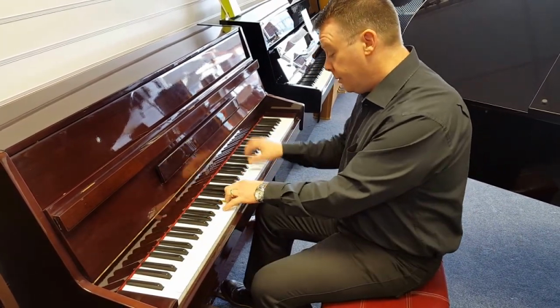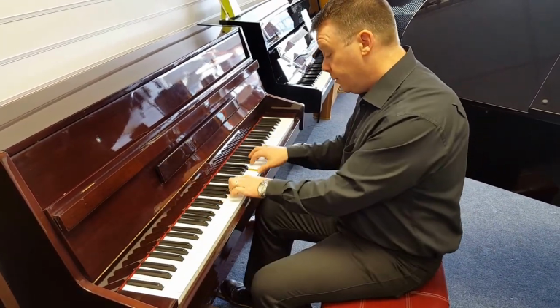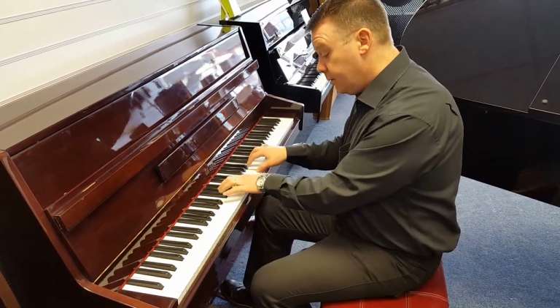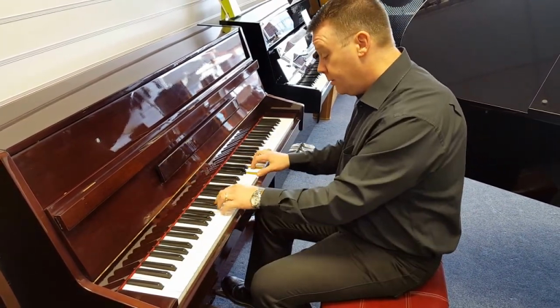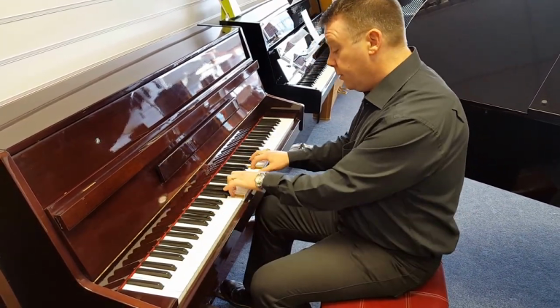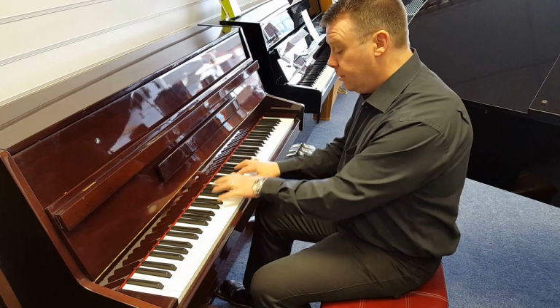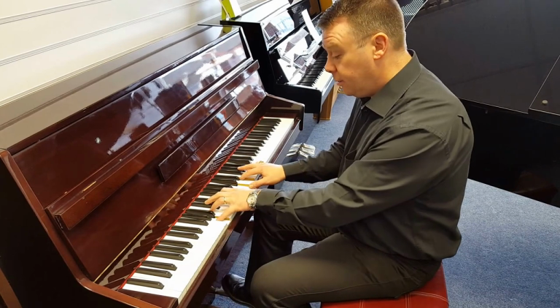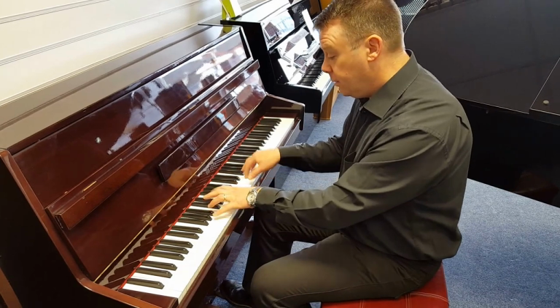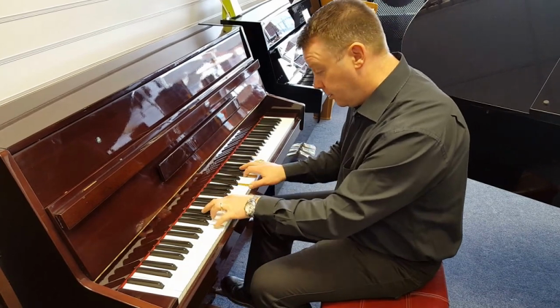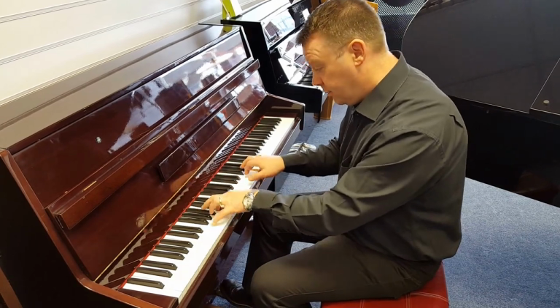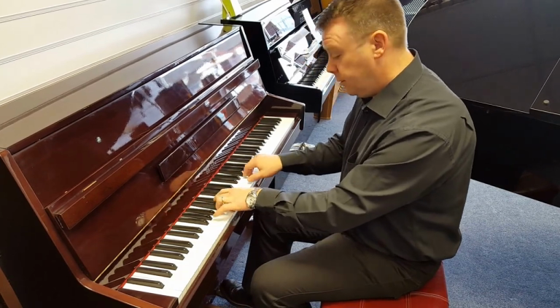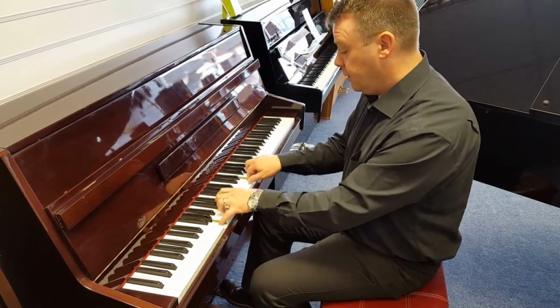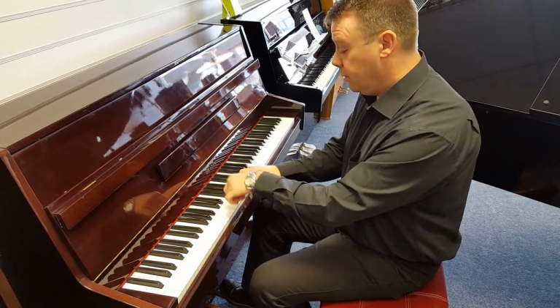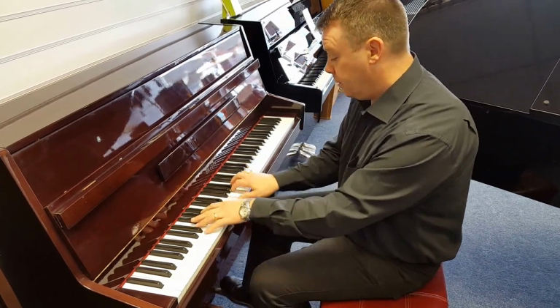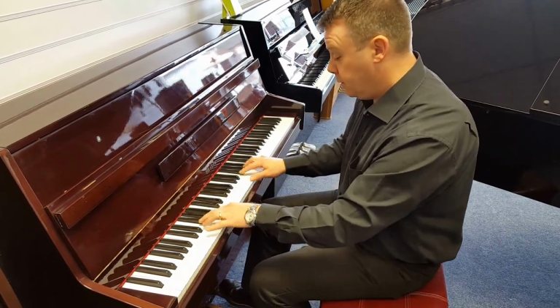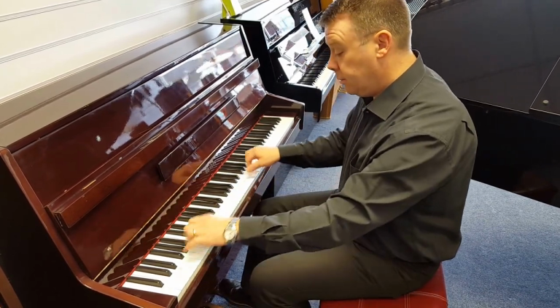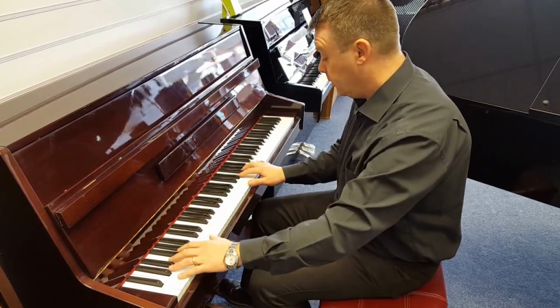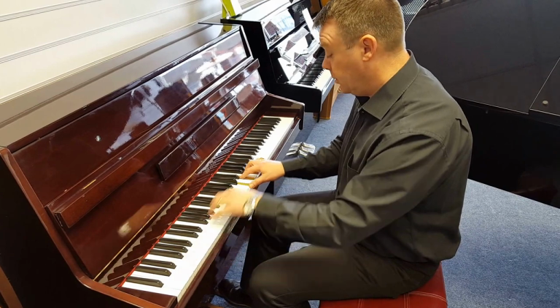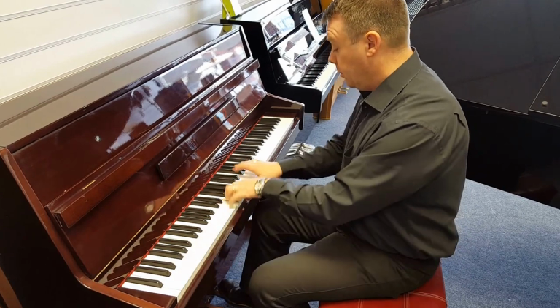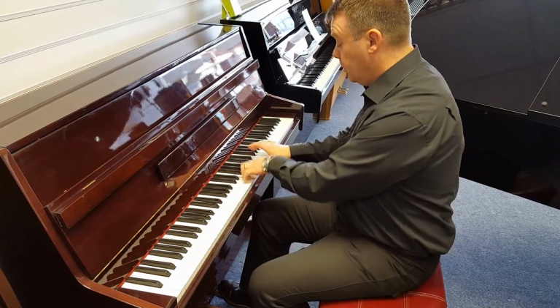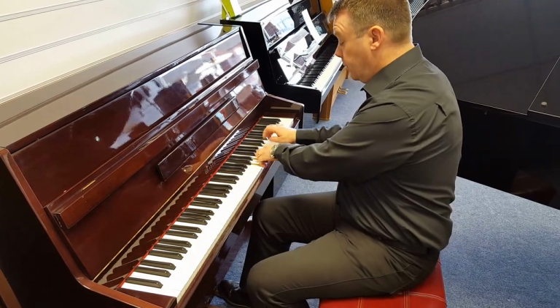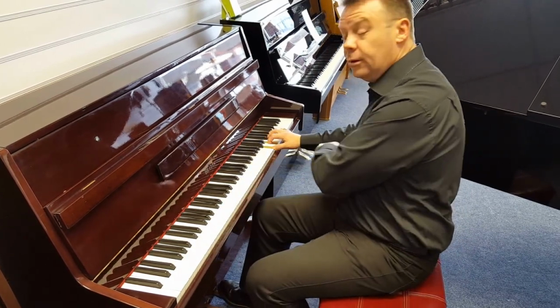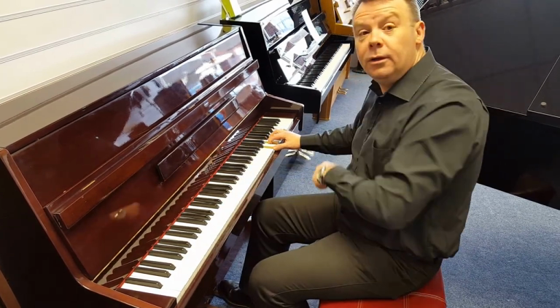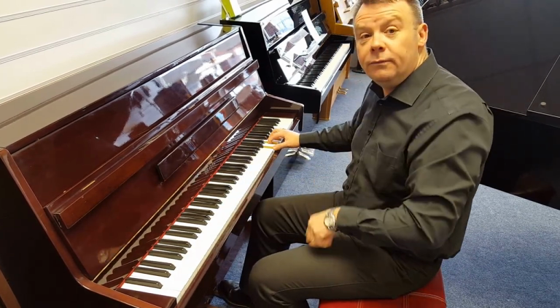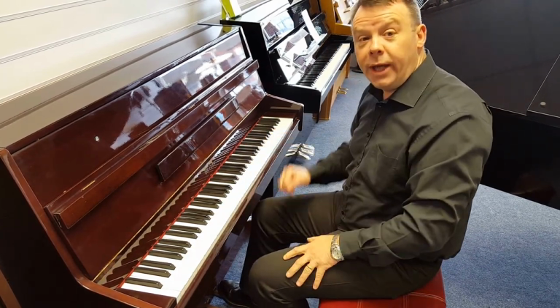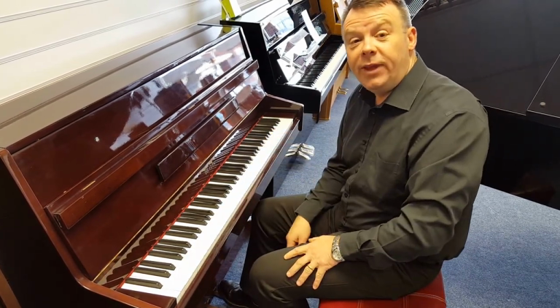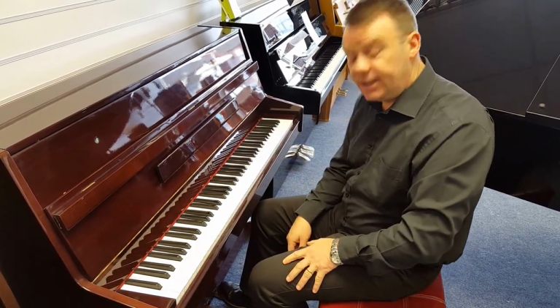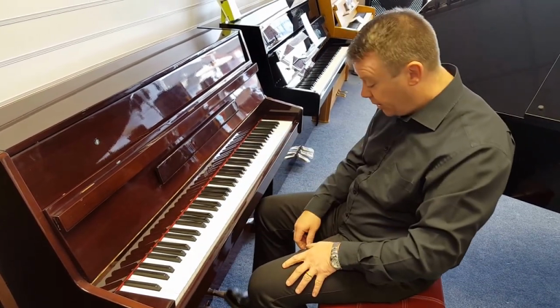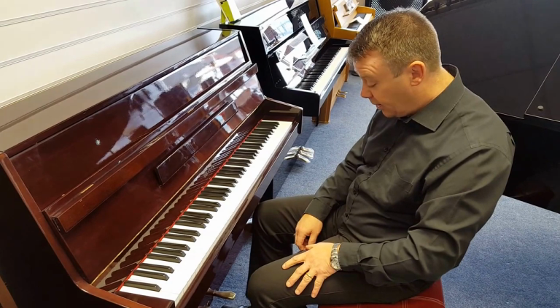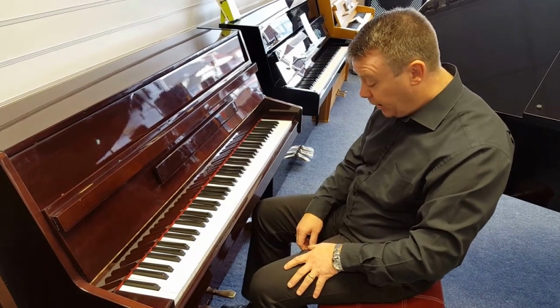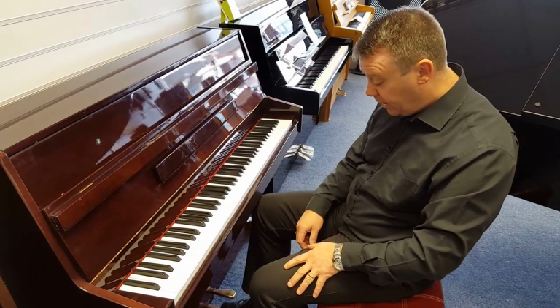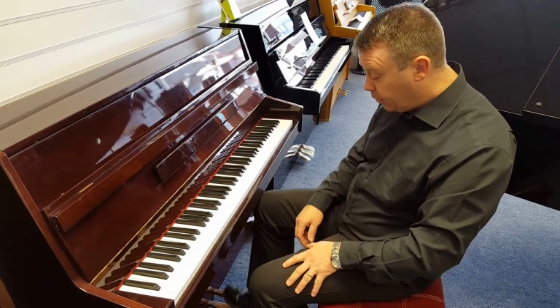For quieter evening time practice, bringing the pedal back up.